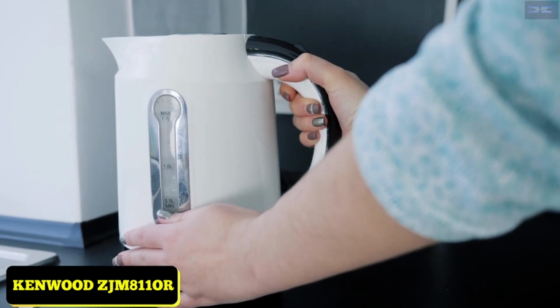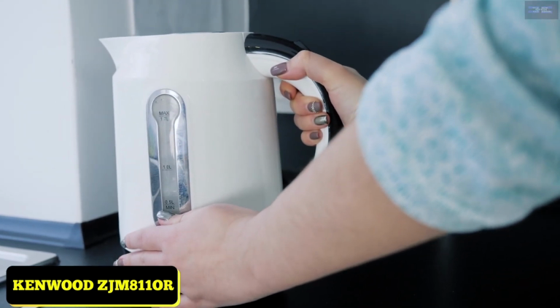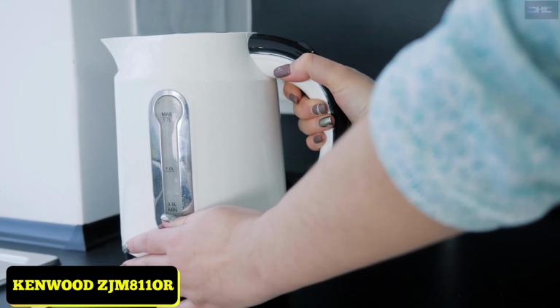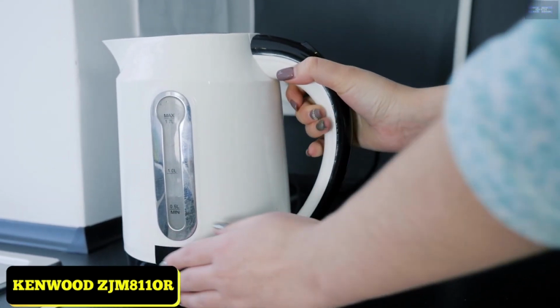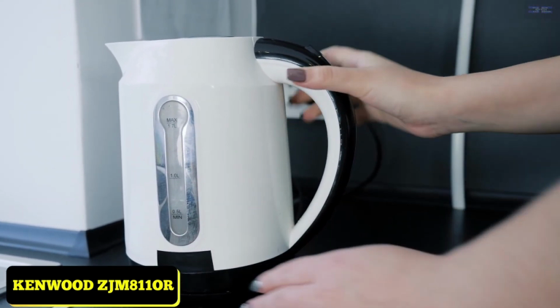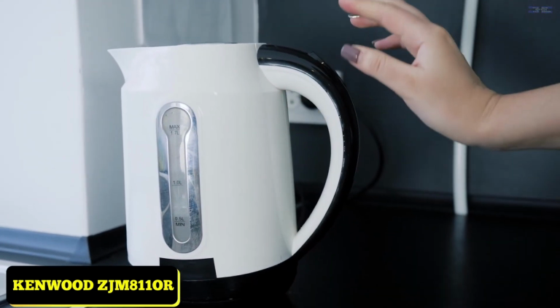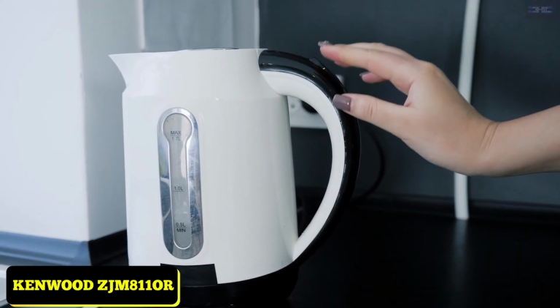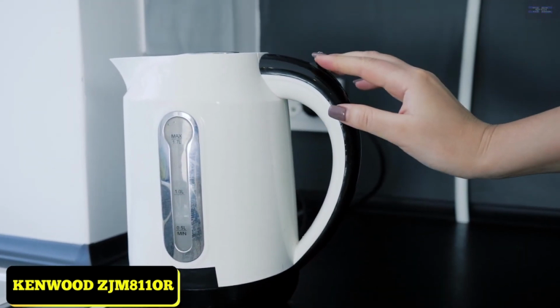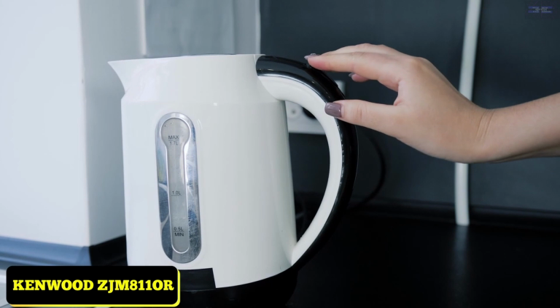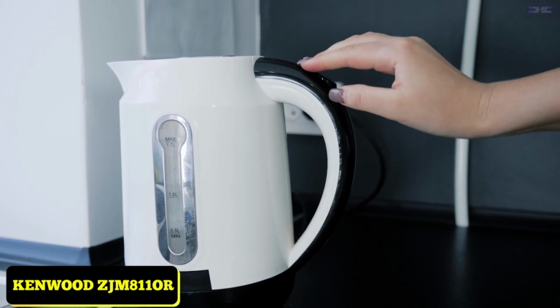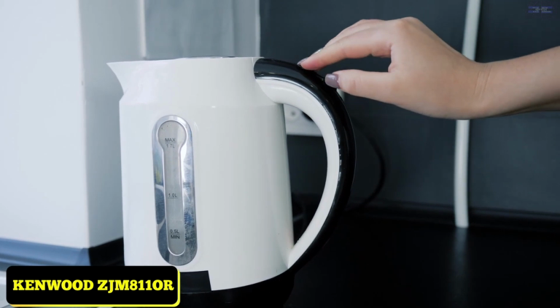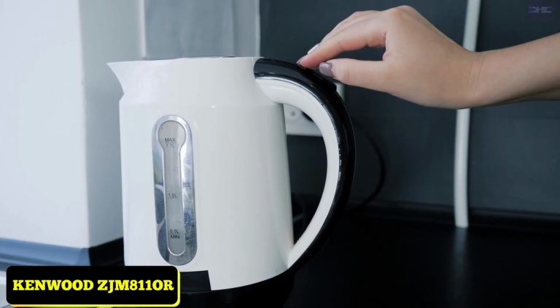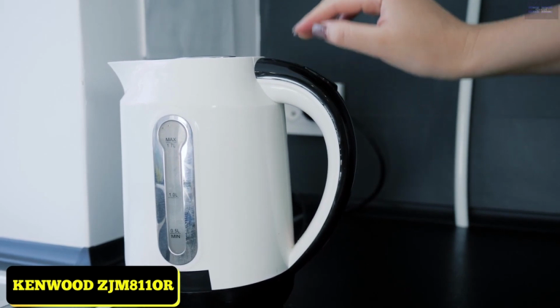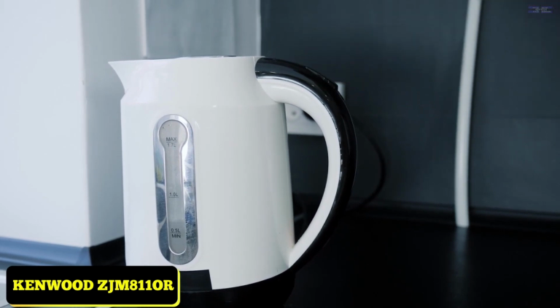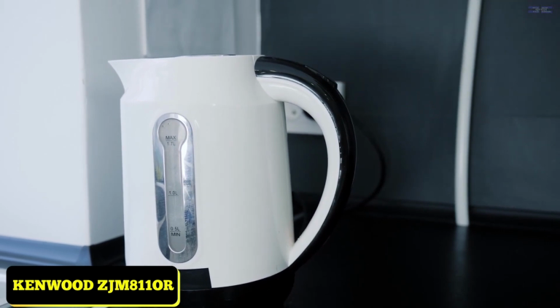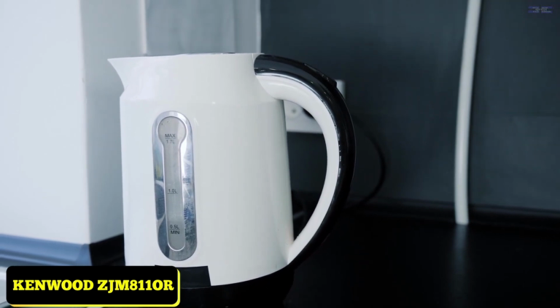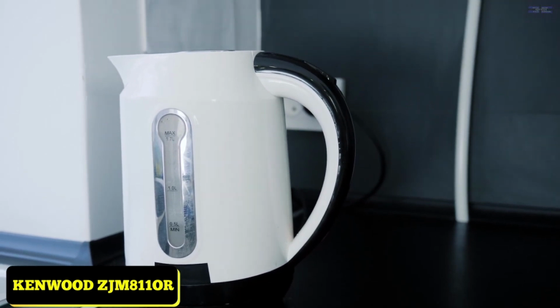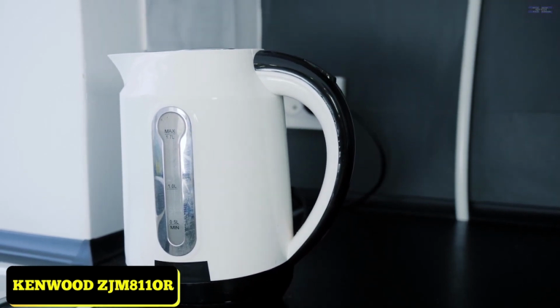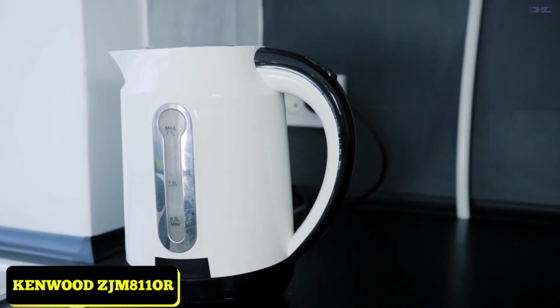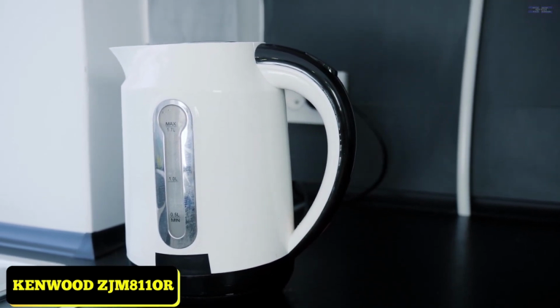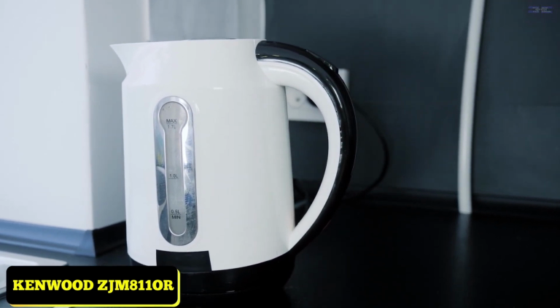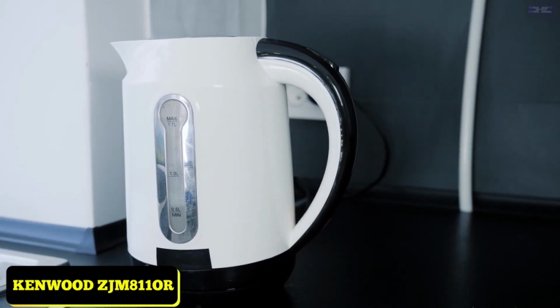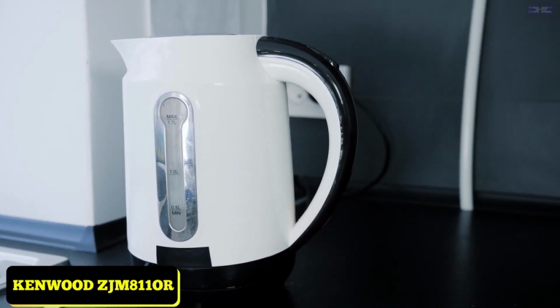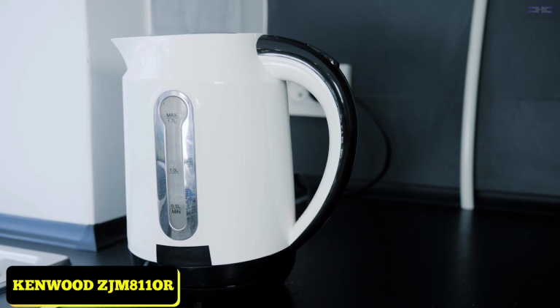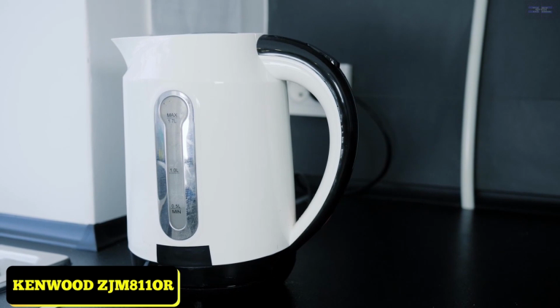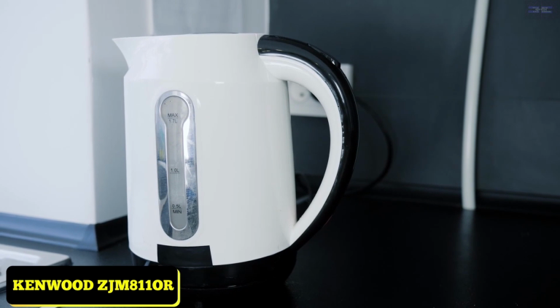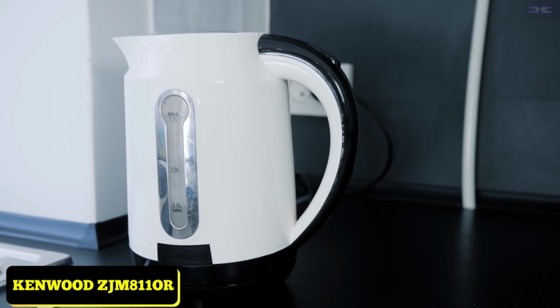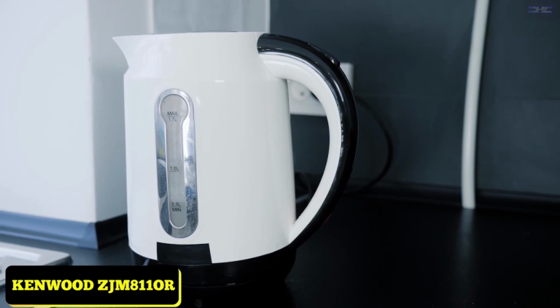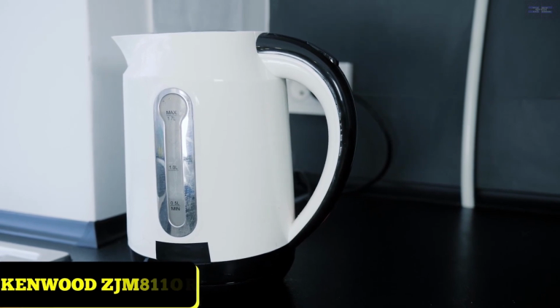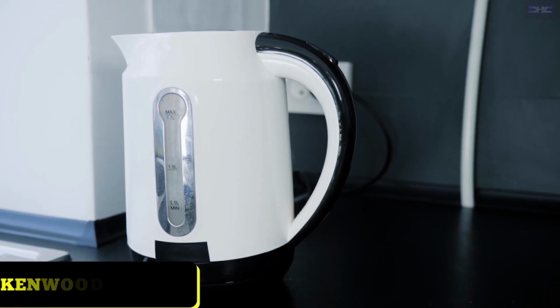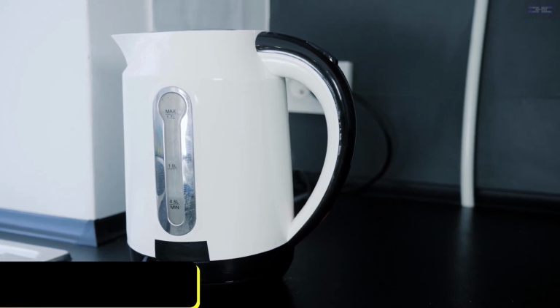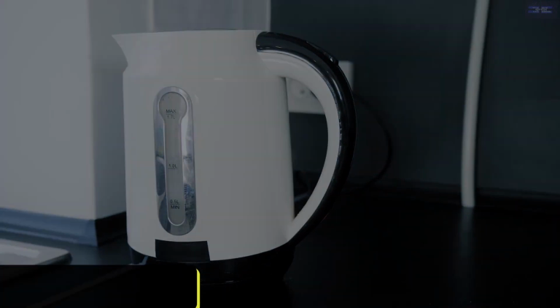The Kenwood Mesmerine ZGM 811 jug kettle is an eye-catcher. The unique 3D texture design looks stunning and brings a great look to any kitchen.